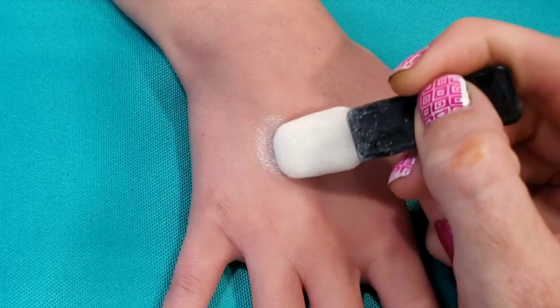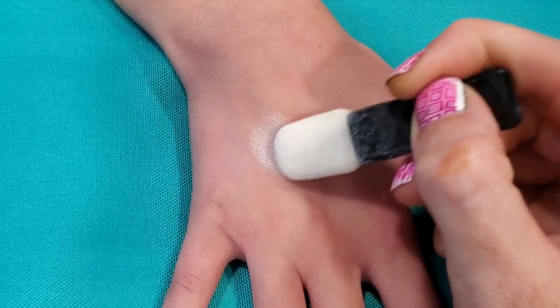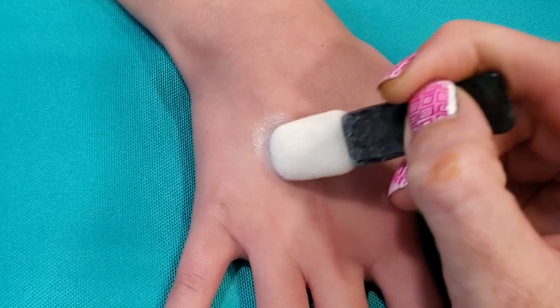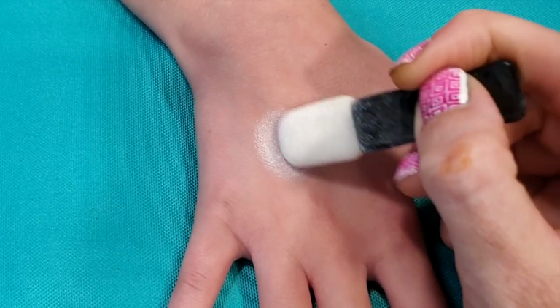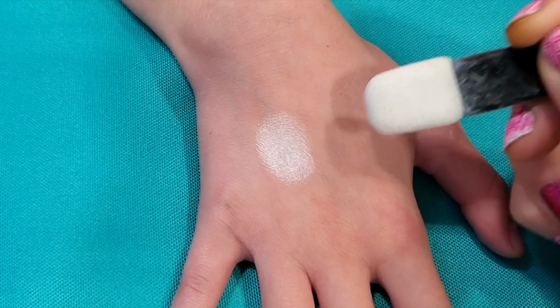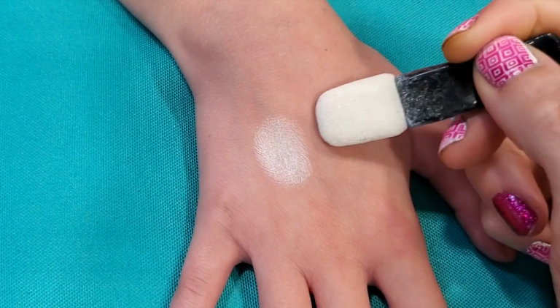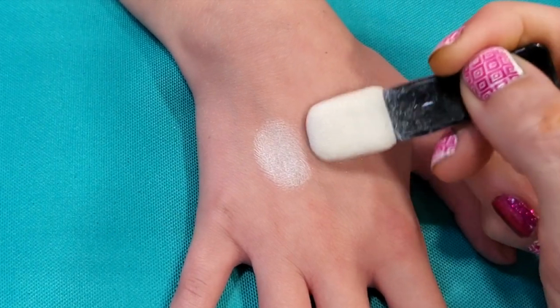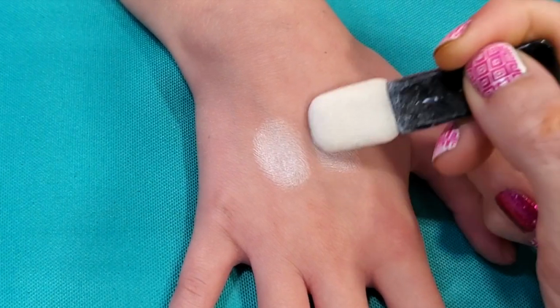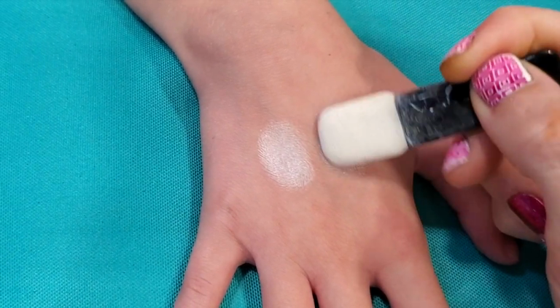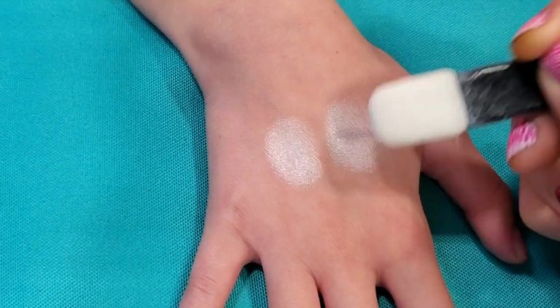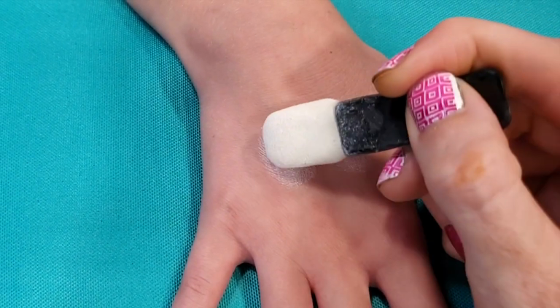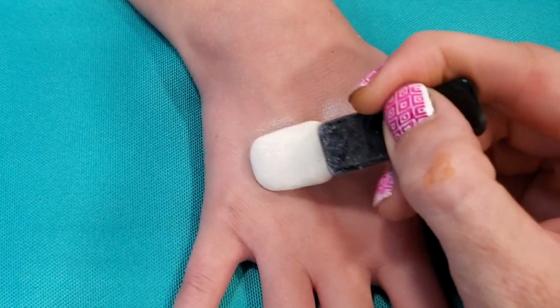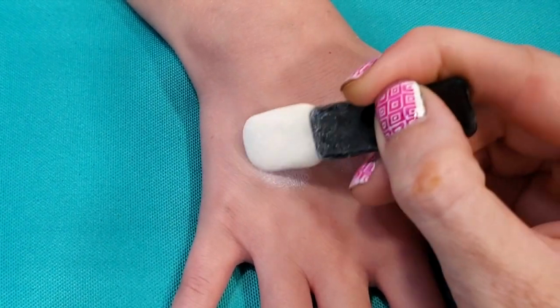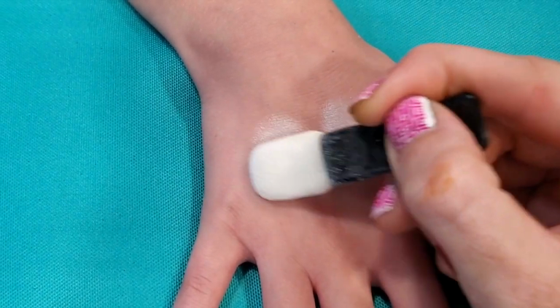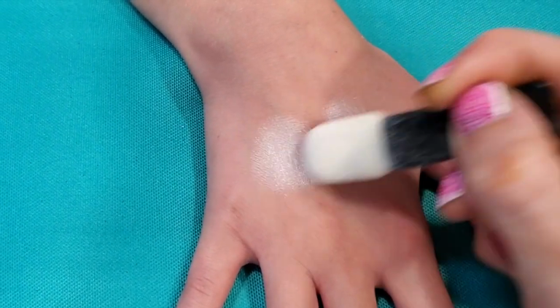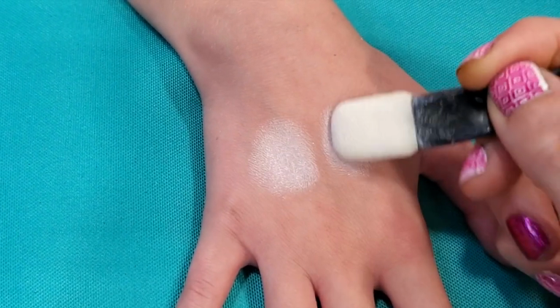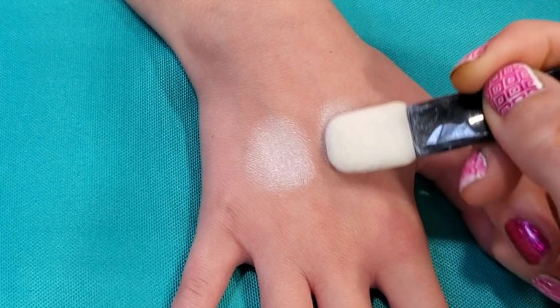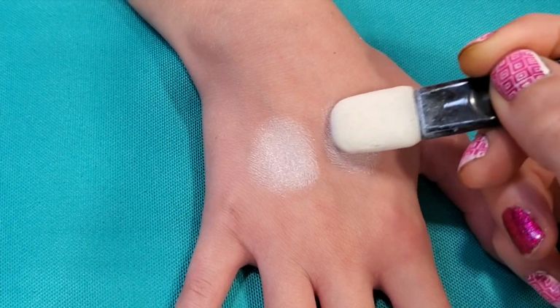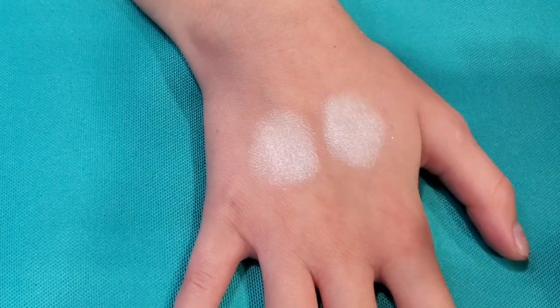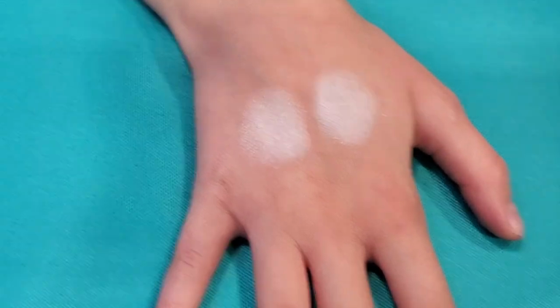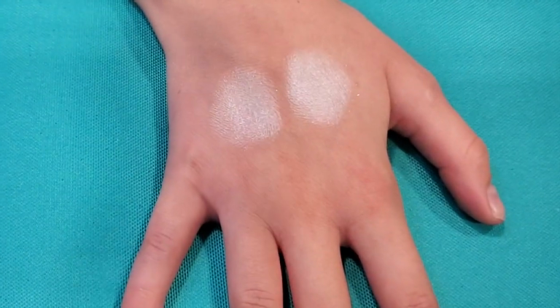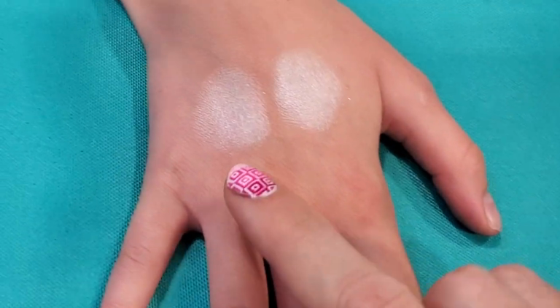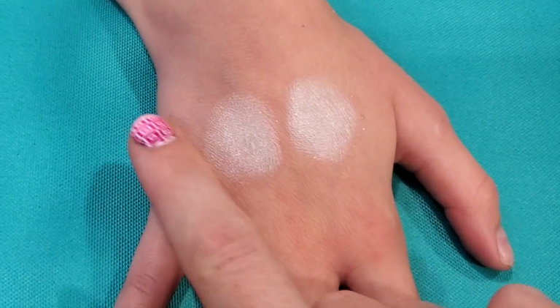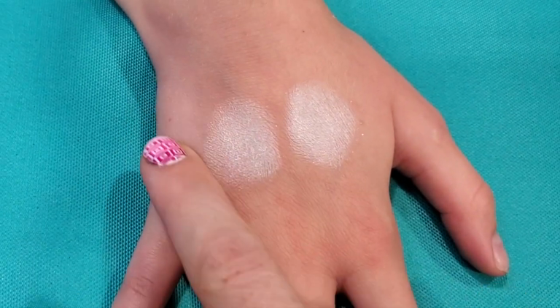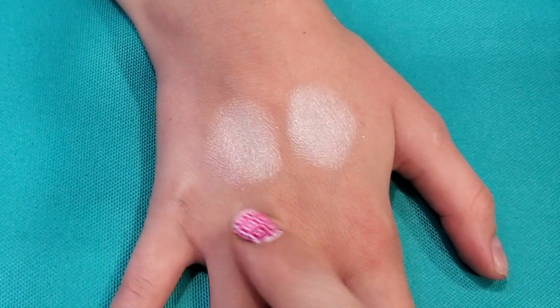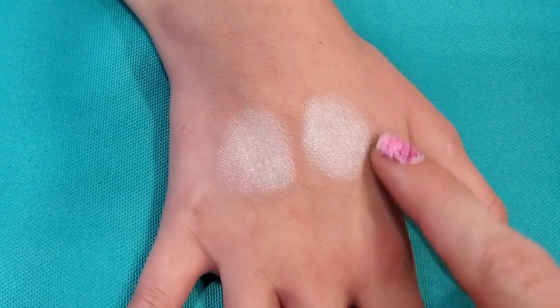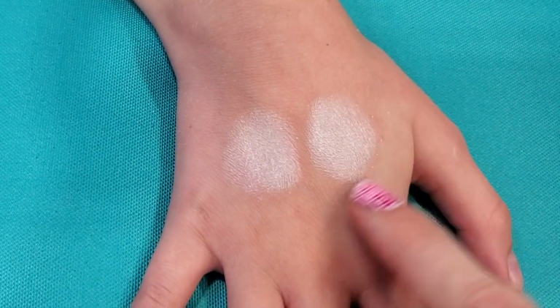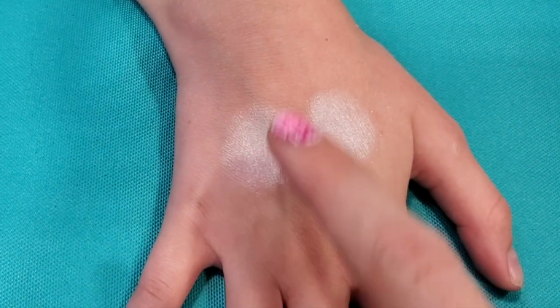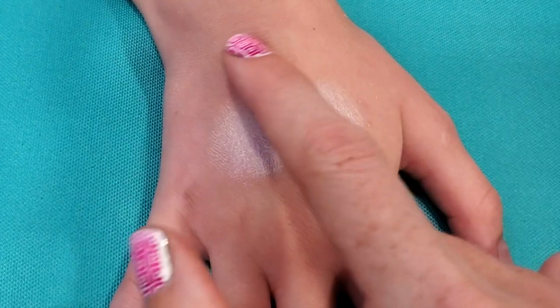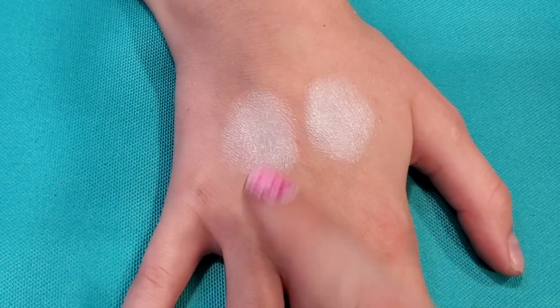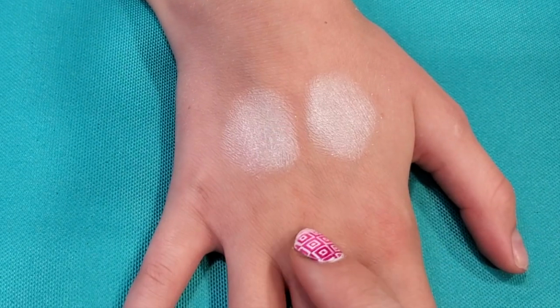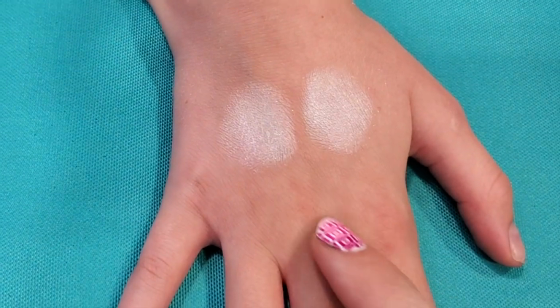I'm going to start with some star blends and we're just going to do two nice big circles. We don't want them to actually touch but get pretty close. You can see we've got a little bit of room around the outside here and we've got plenty of space above and below.